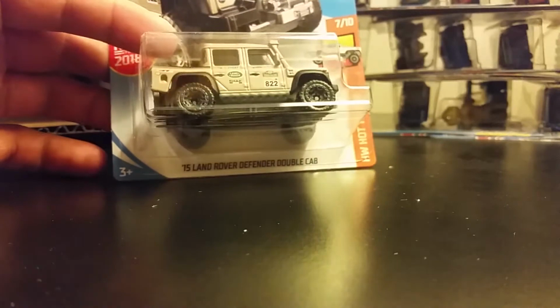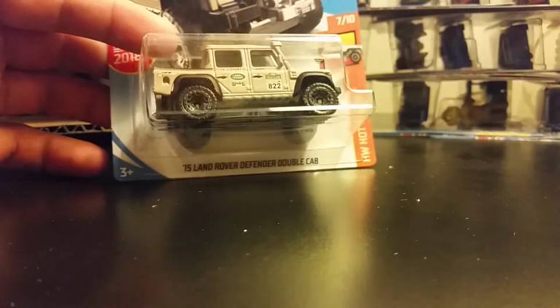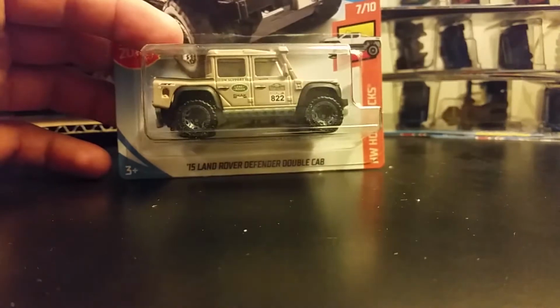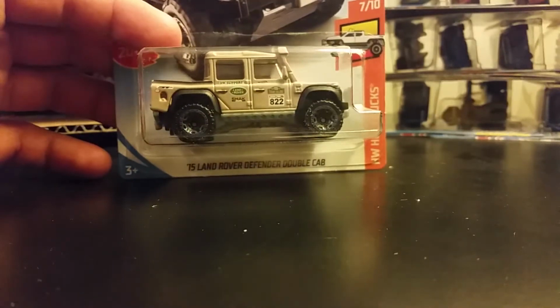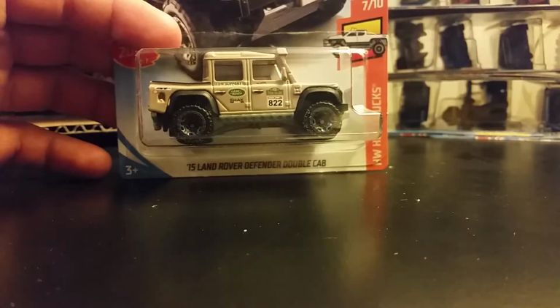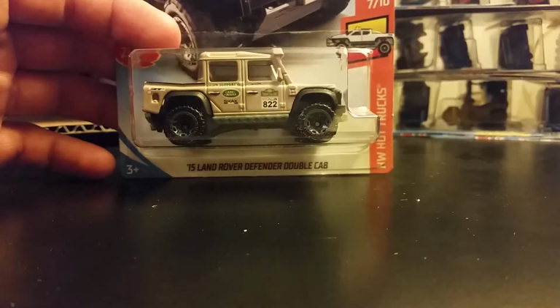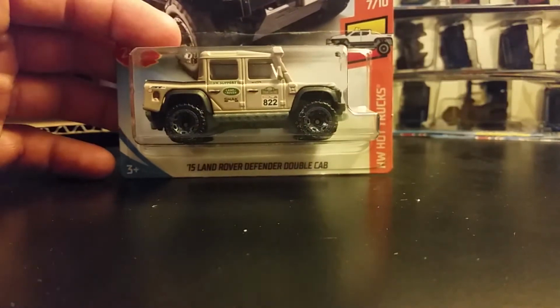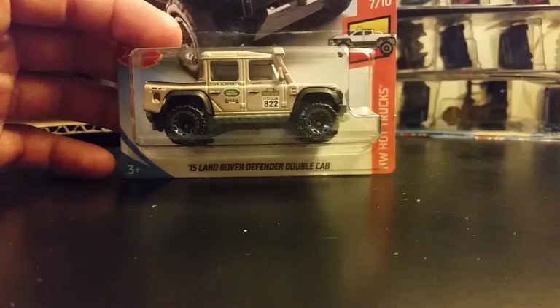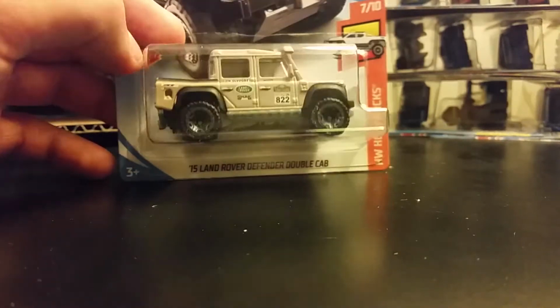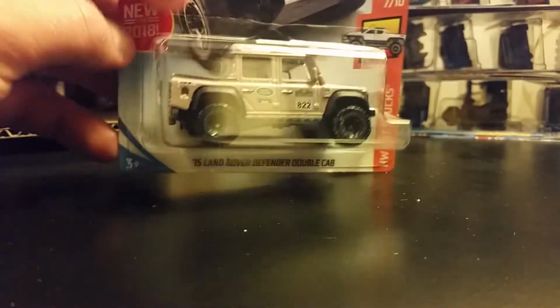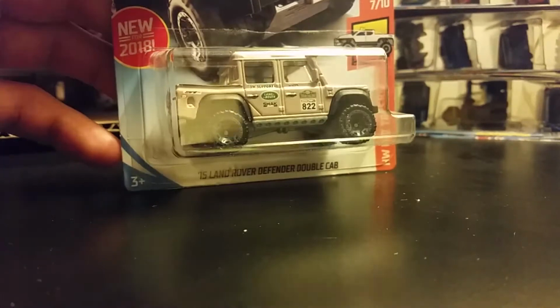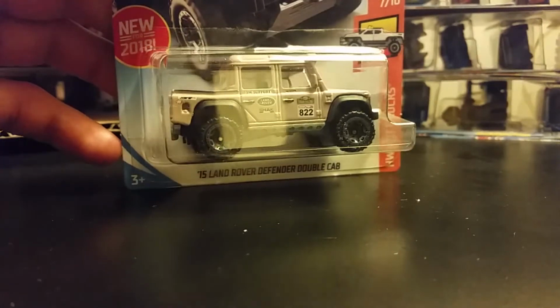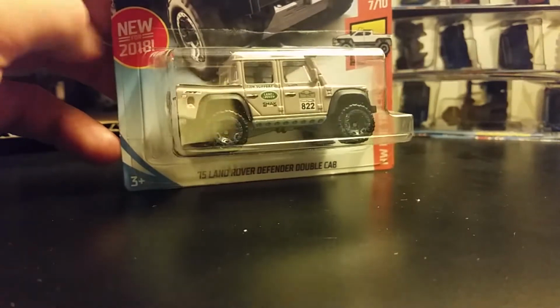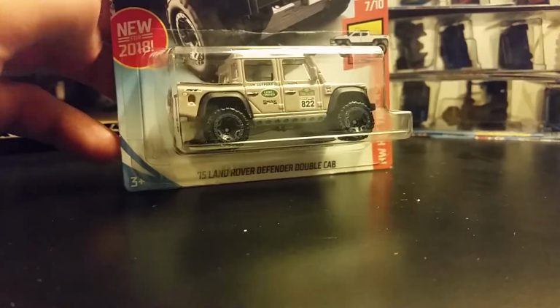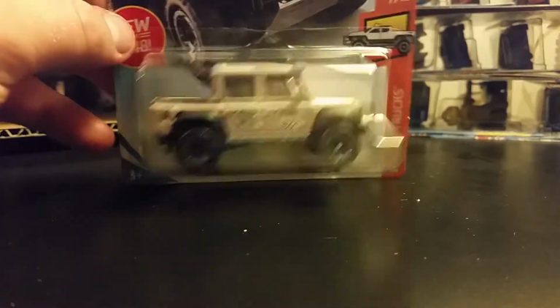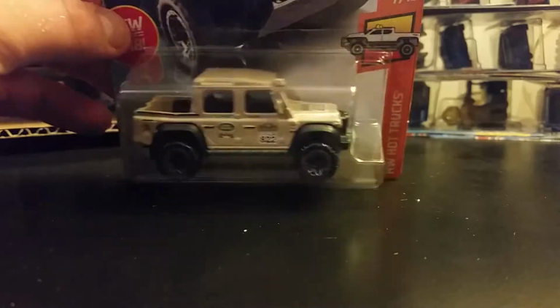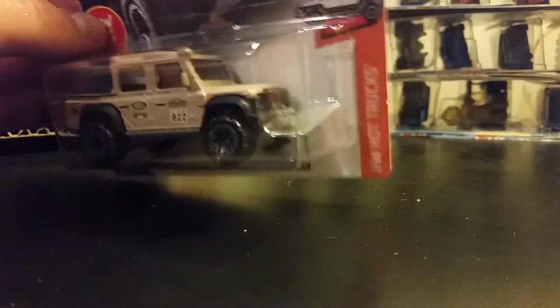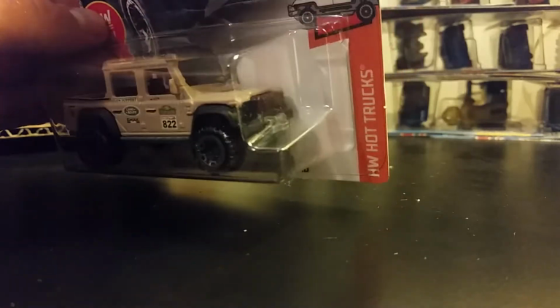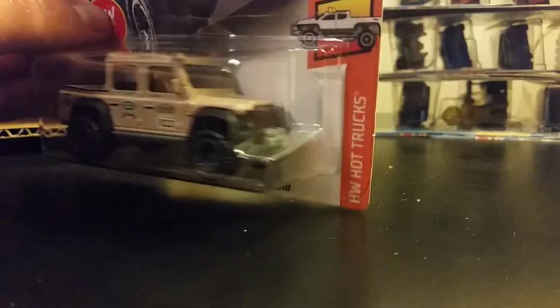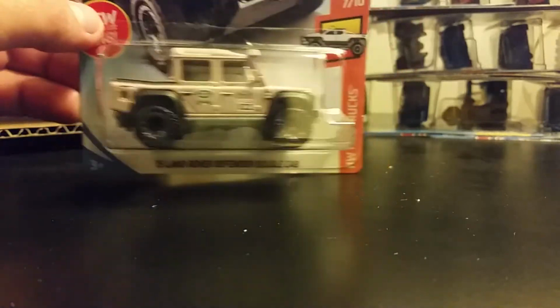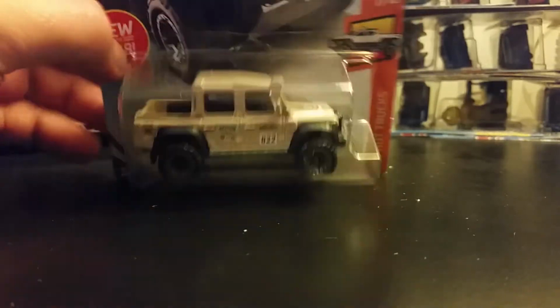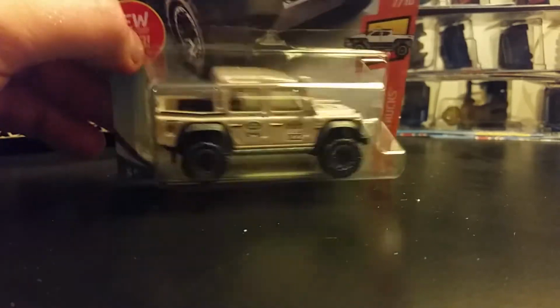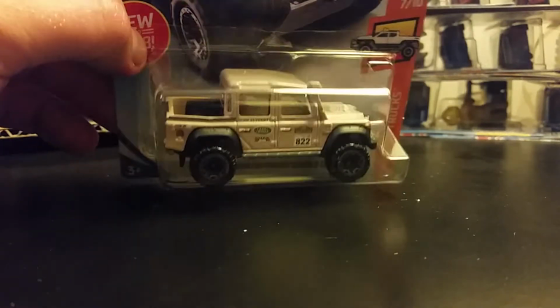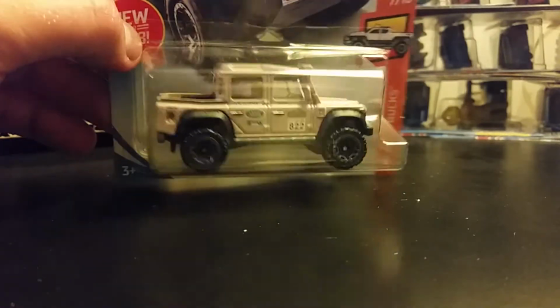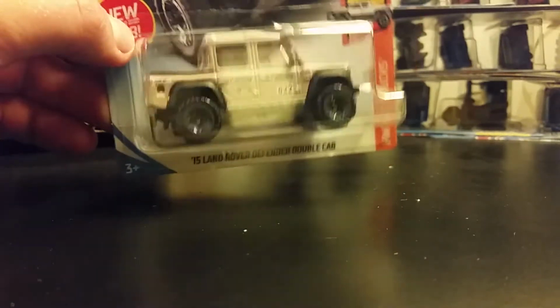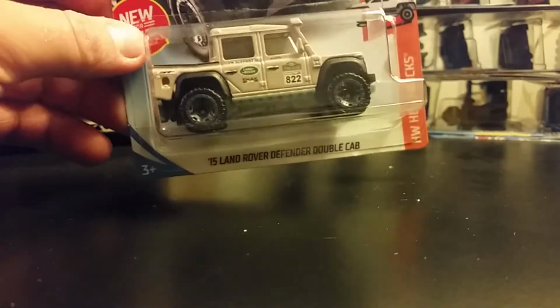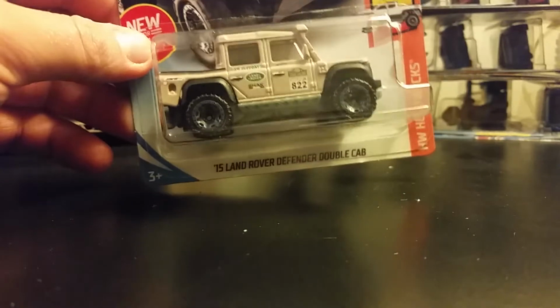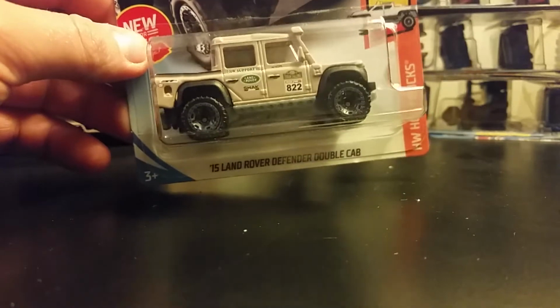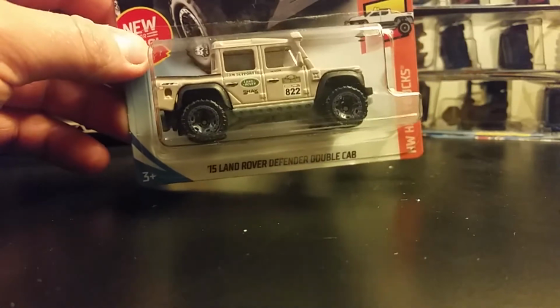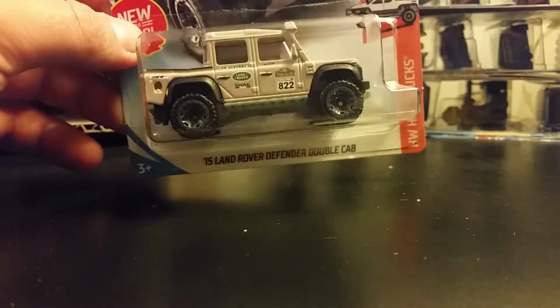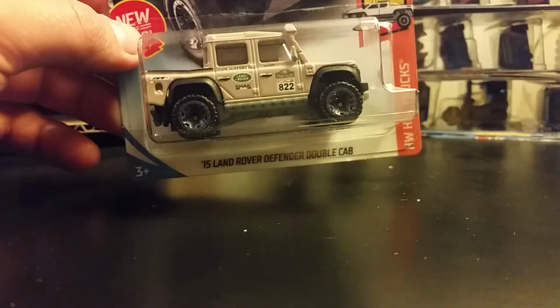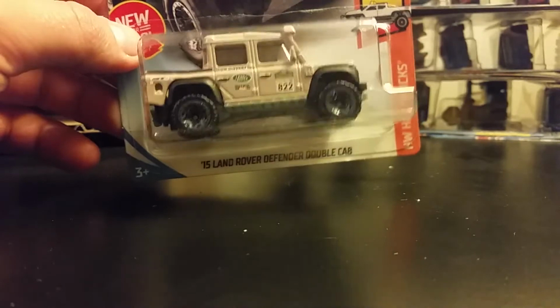Finally, new for 2018 is the Land Rover. This one is going to be hard to find, but you get one of them in your package, it appears.